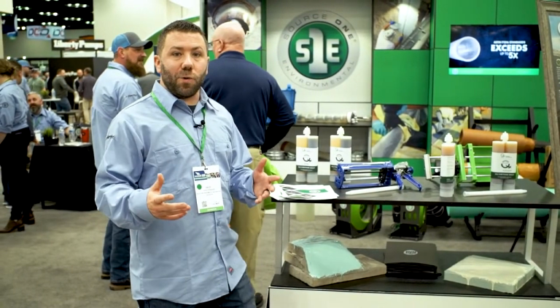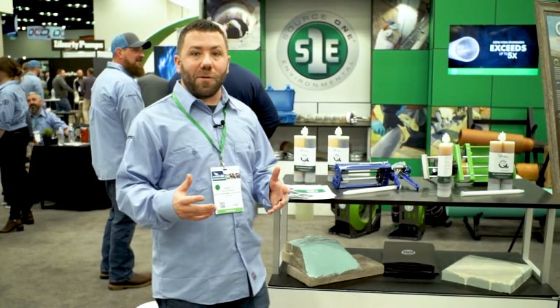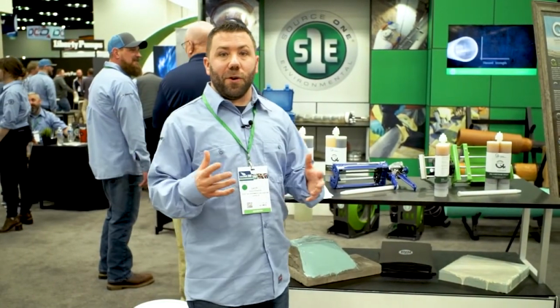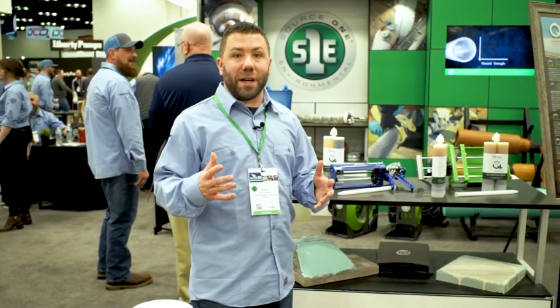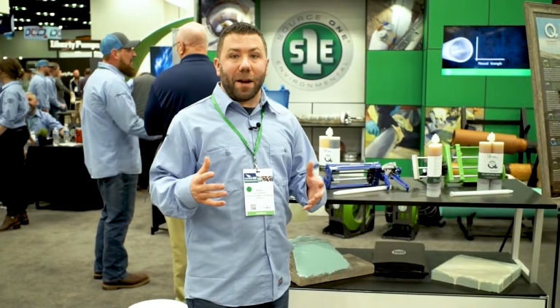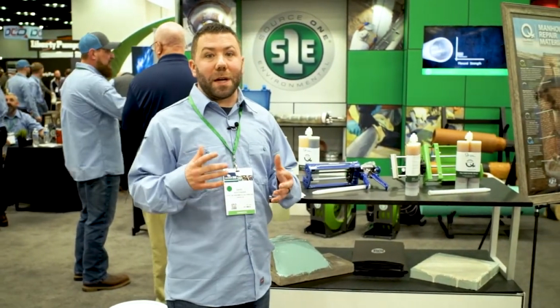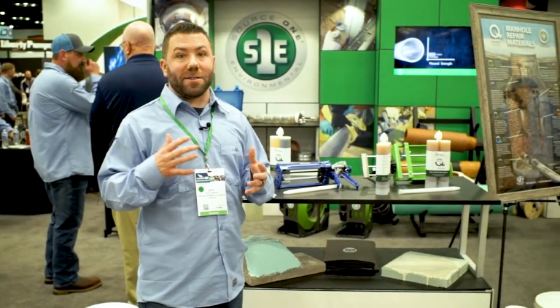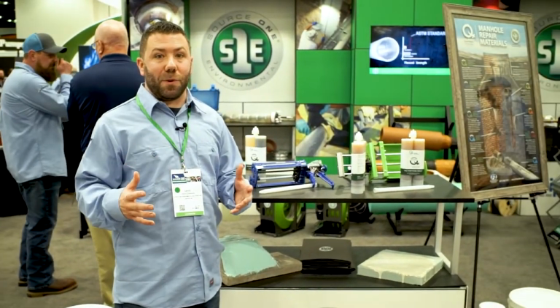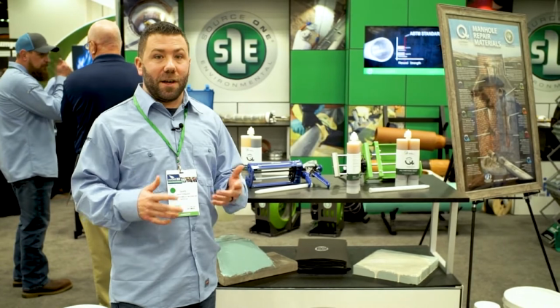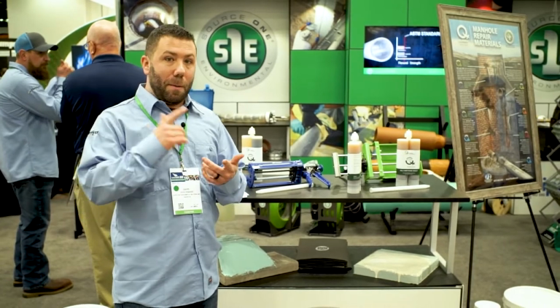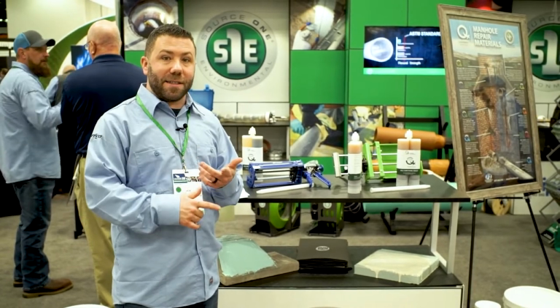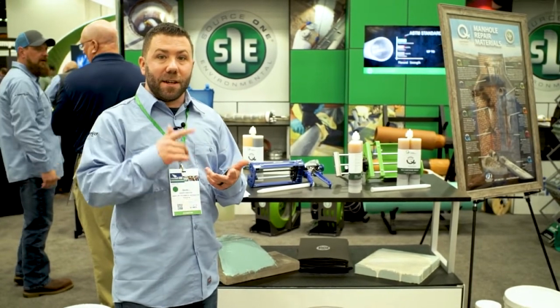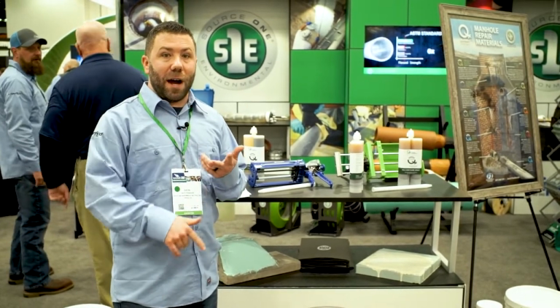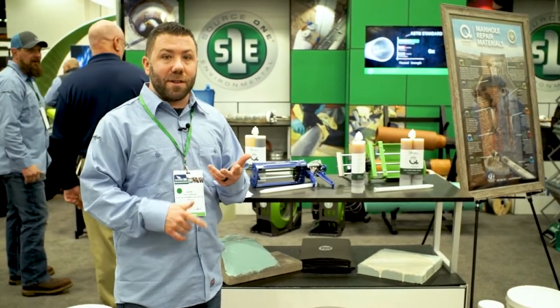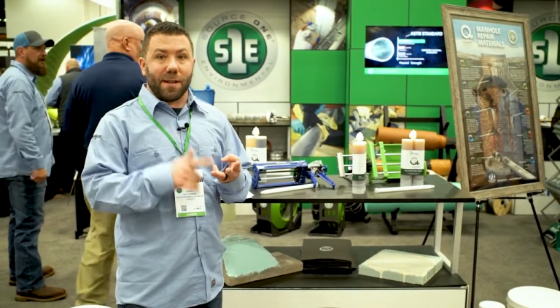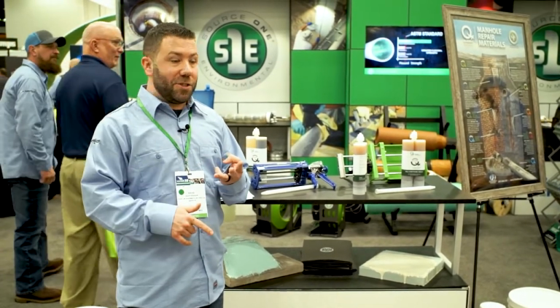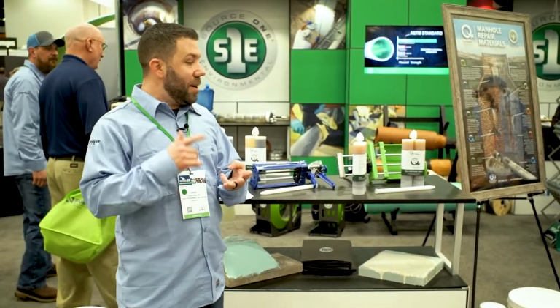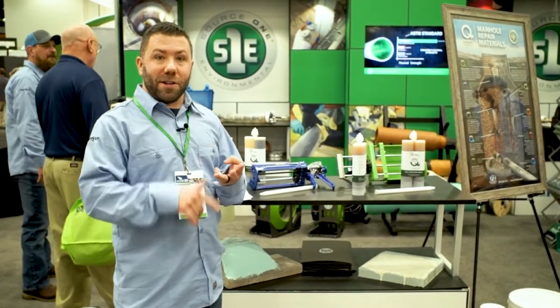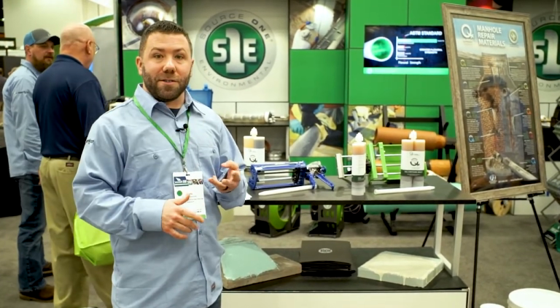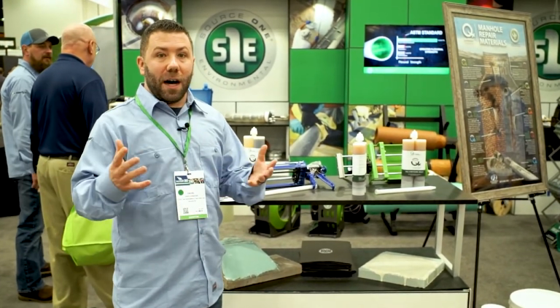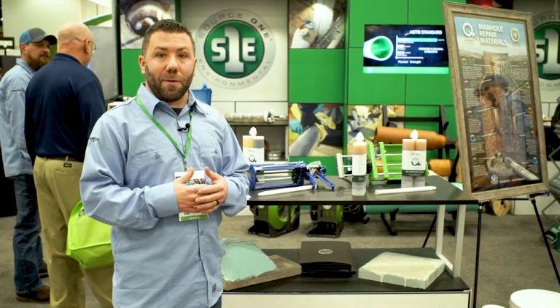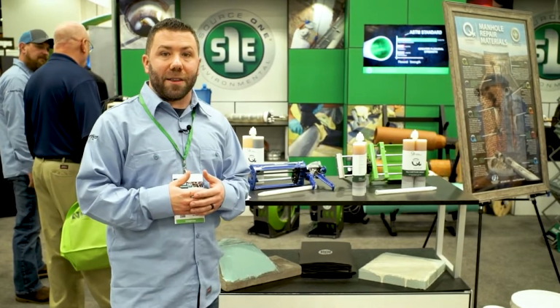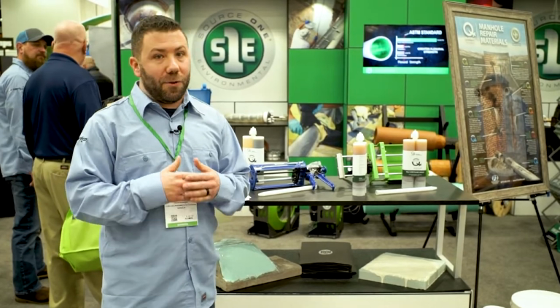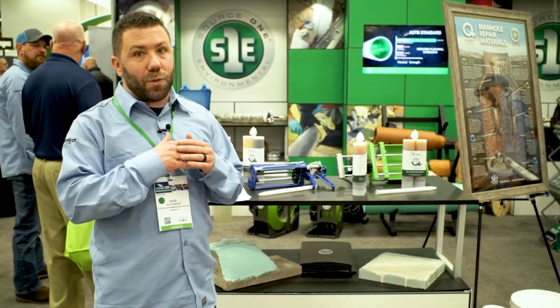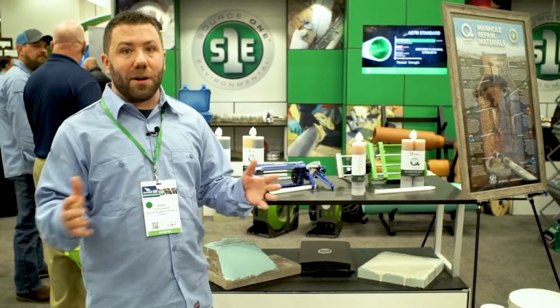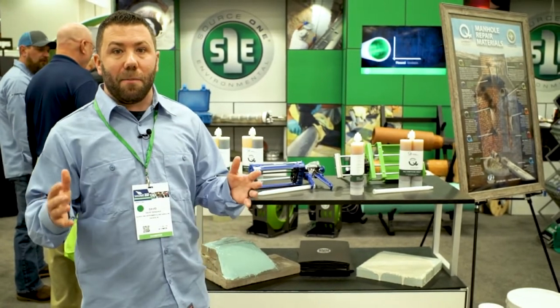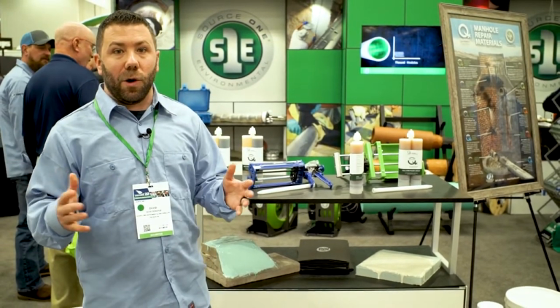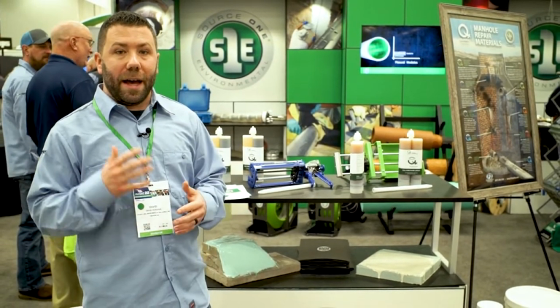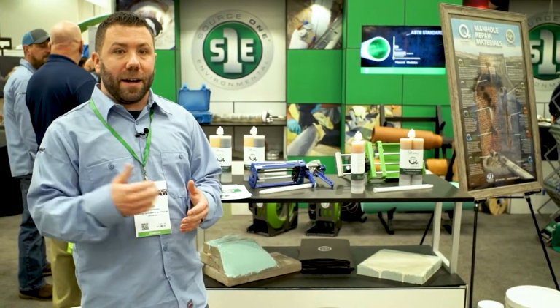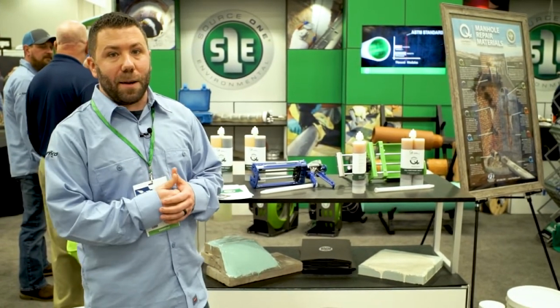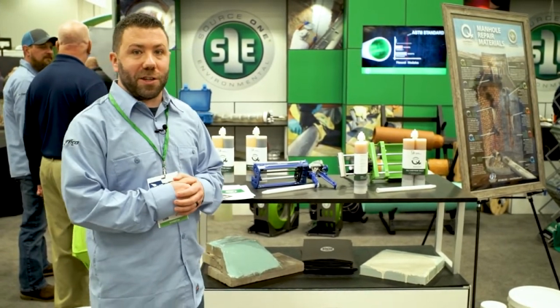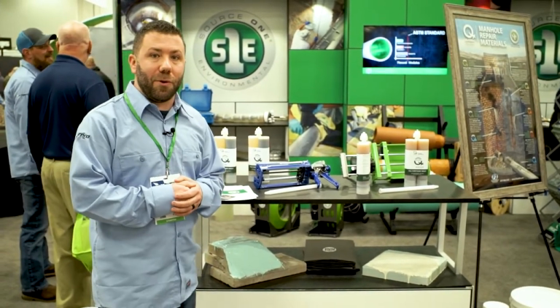Source One offers a full suite of manhole rehabilitation products, from epoxies to grouts to cementitious materials. We have a product that can fully rehabilitate a manhole and get that project going for you.